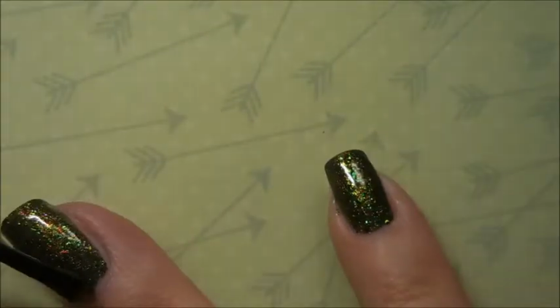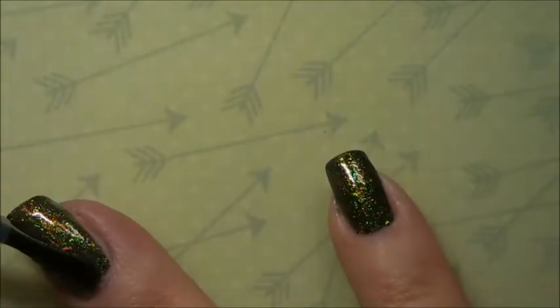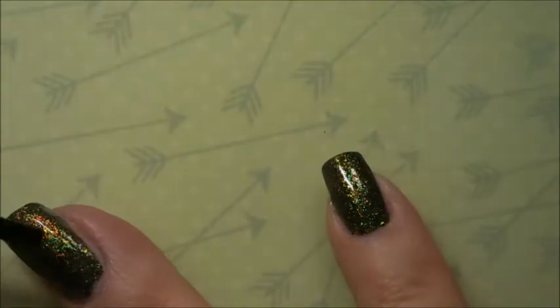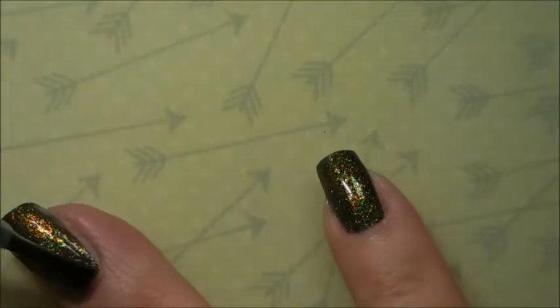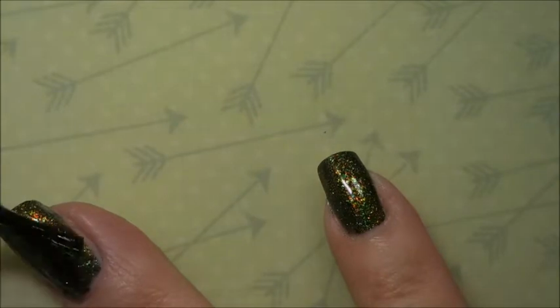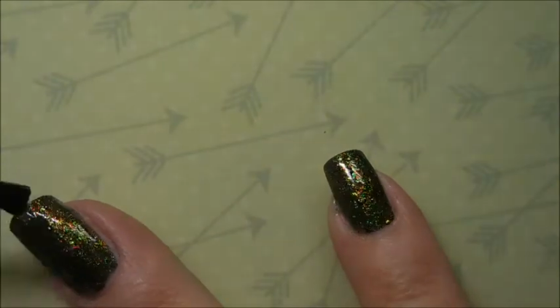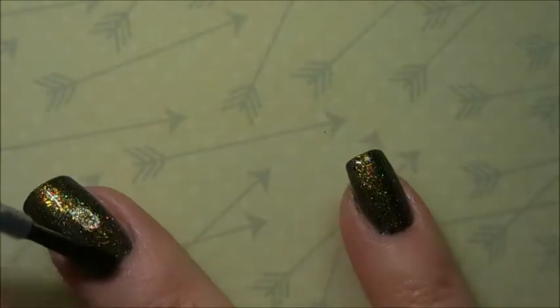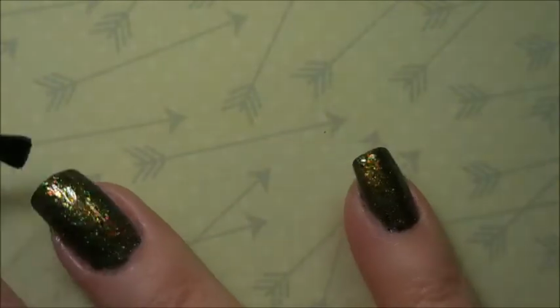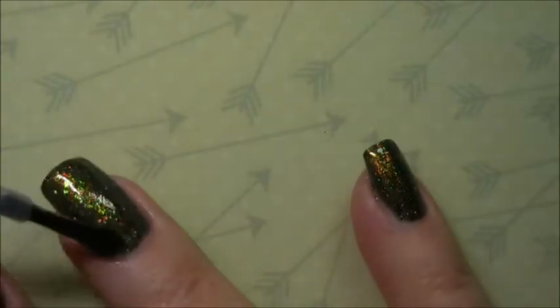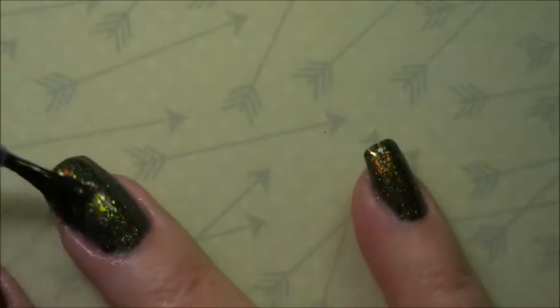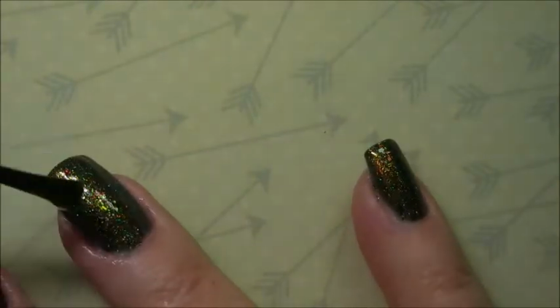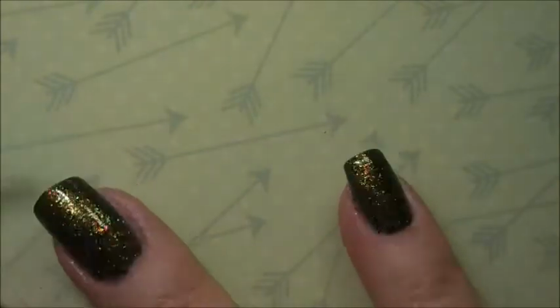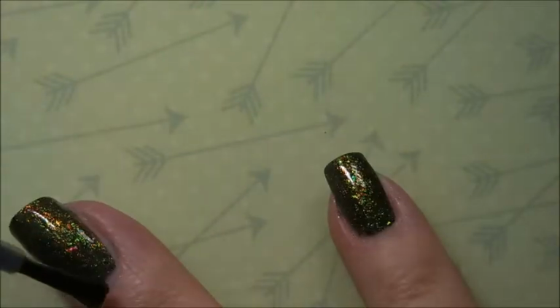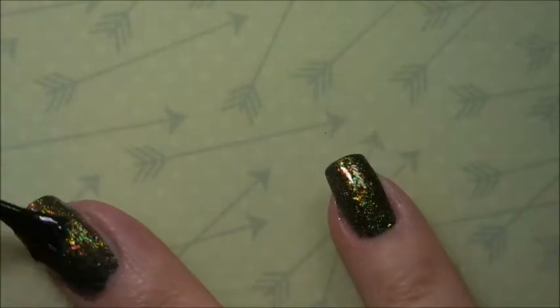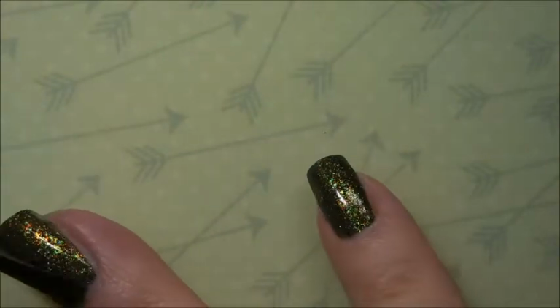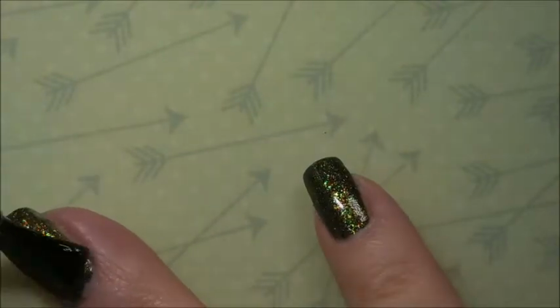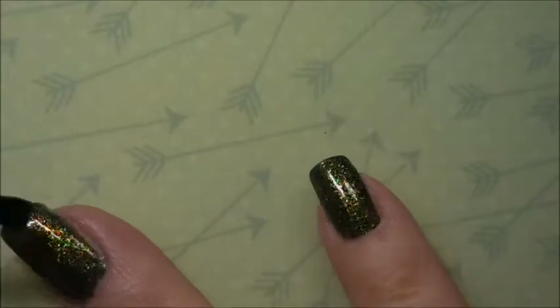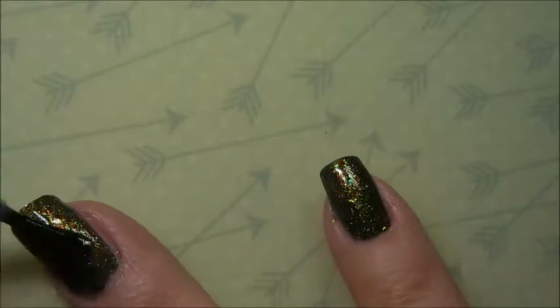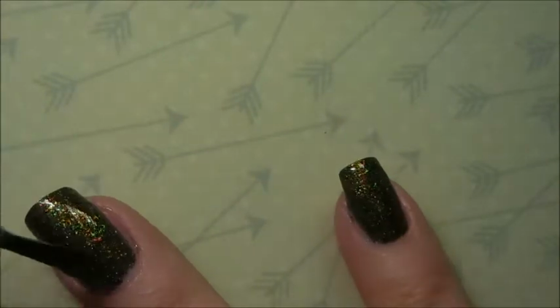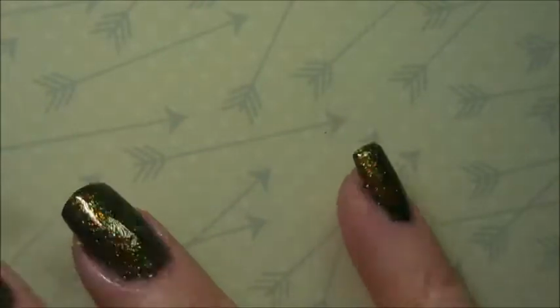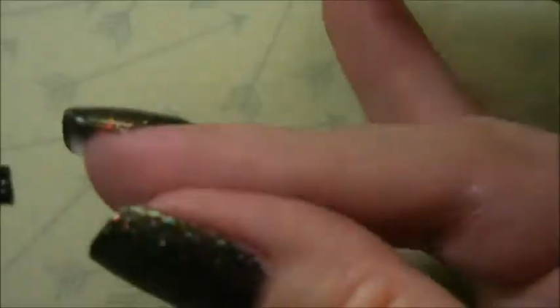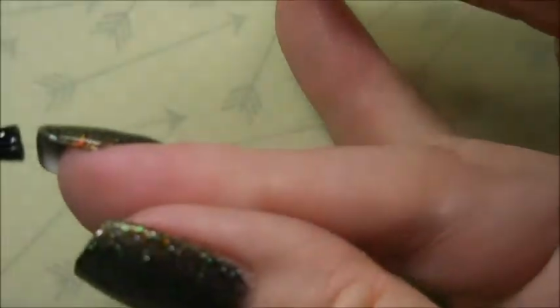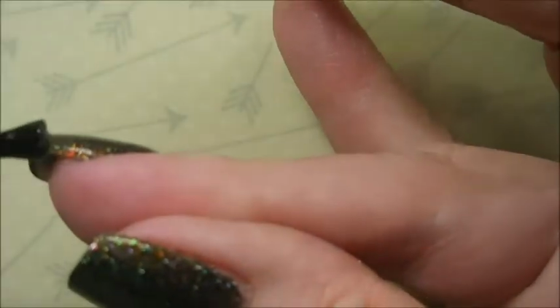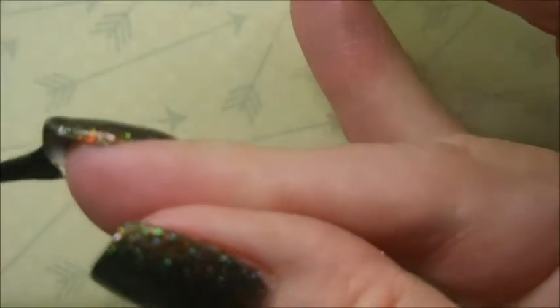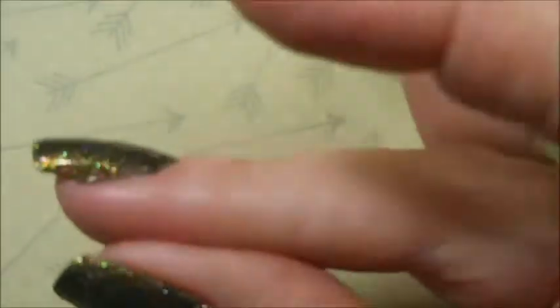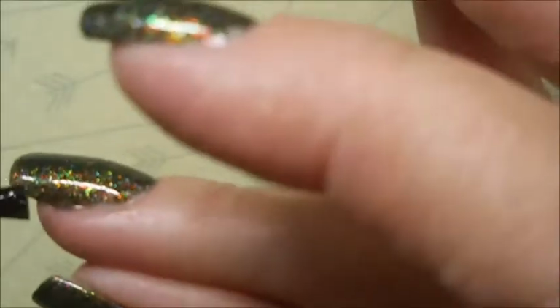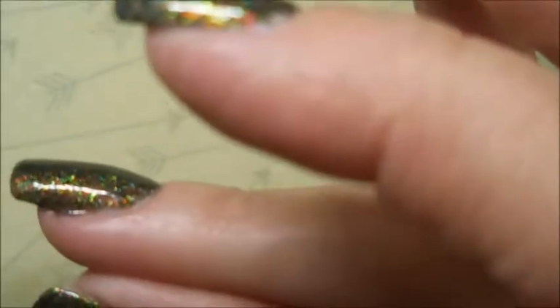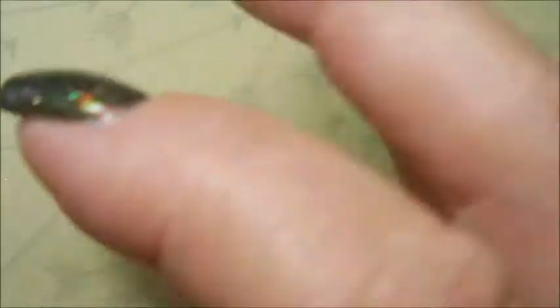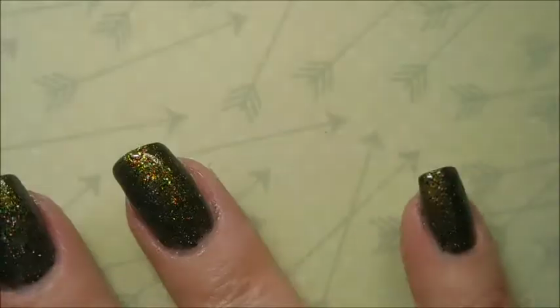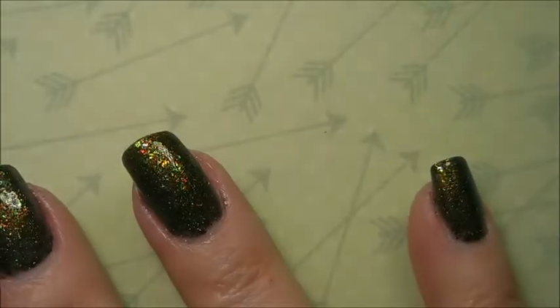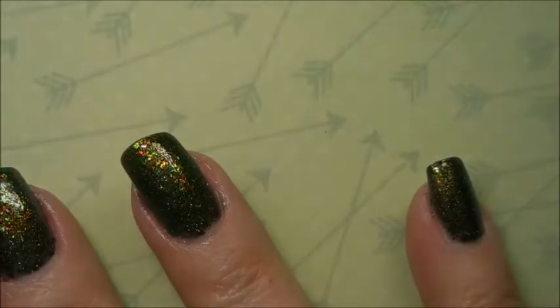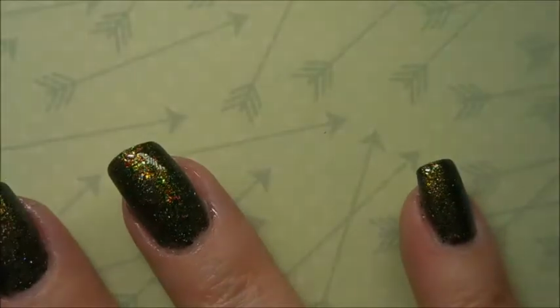I'm going to go in and put some top coat over it. Today I'm using the Pro FX Quick Dry top coat, capping my tip, and we're going to let this dry down and do some stamping.